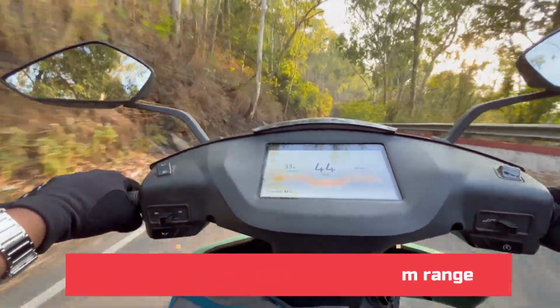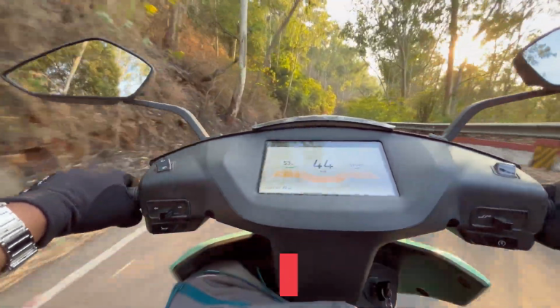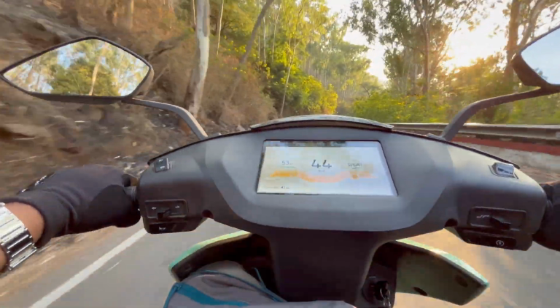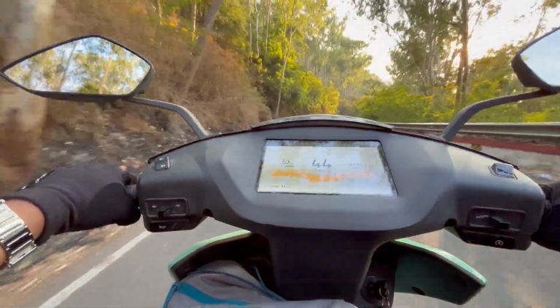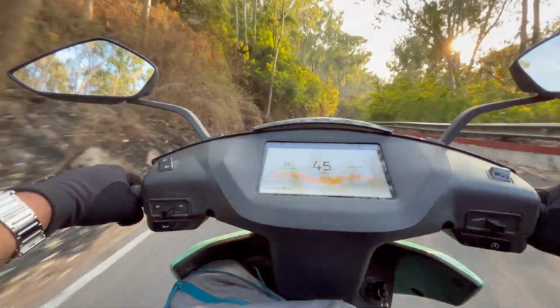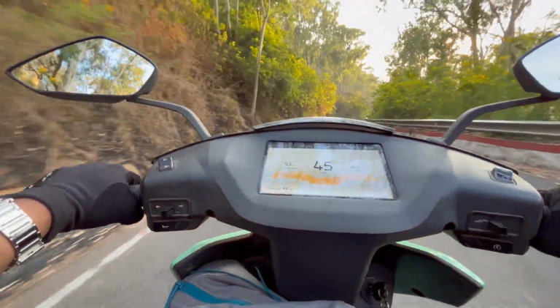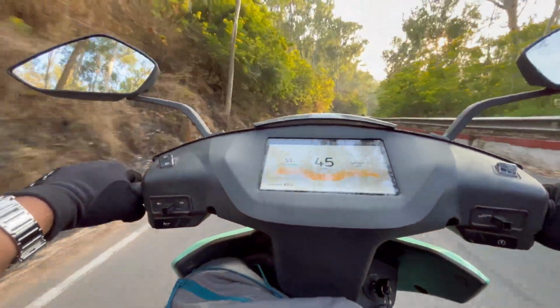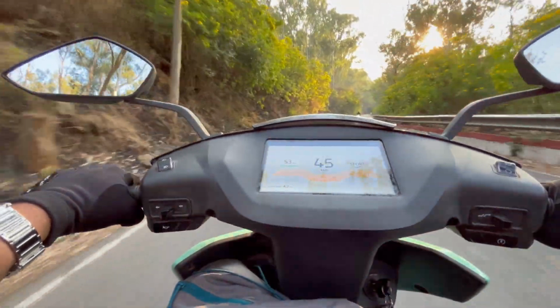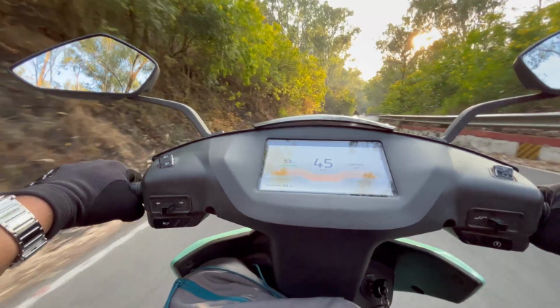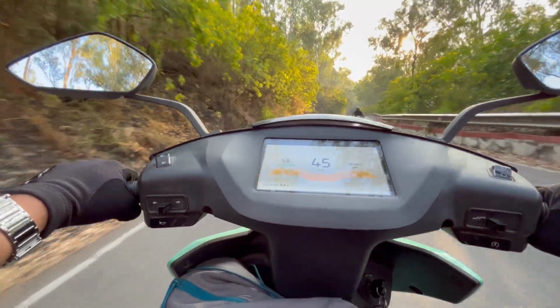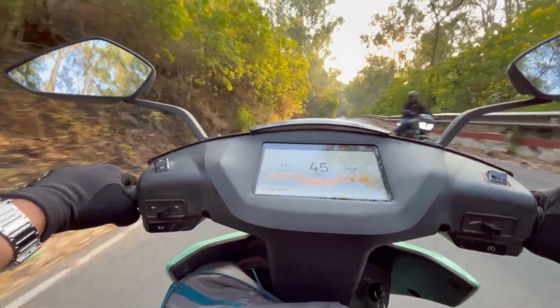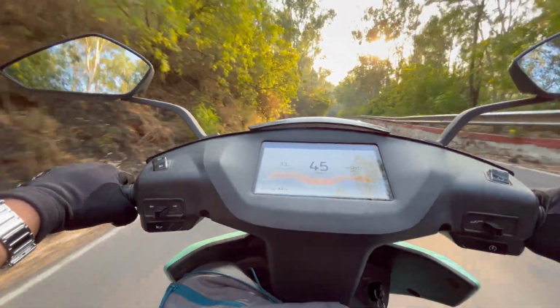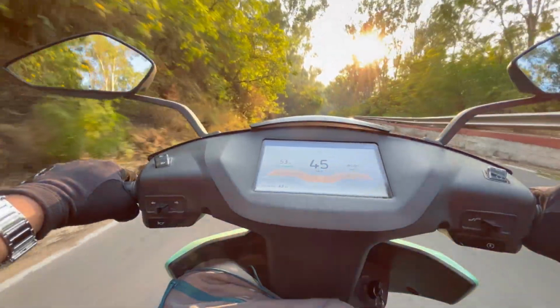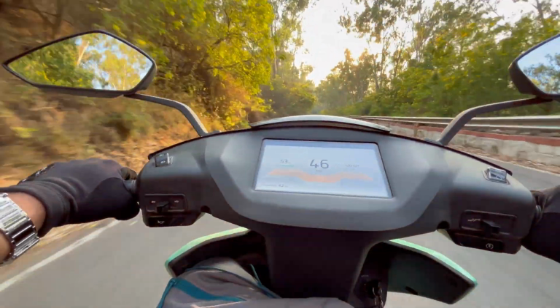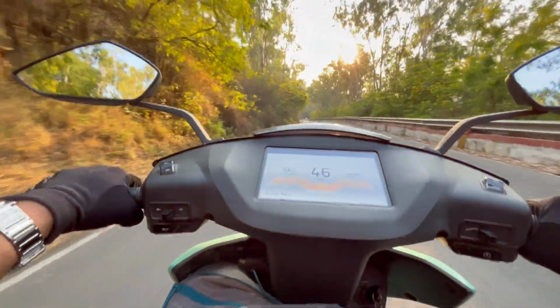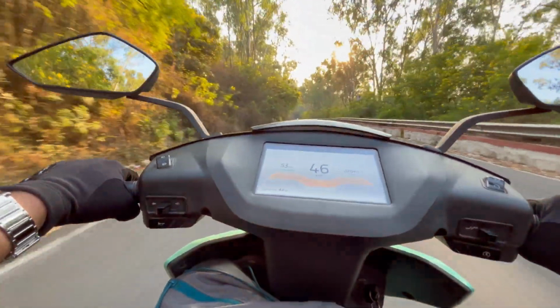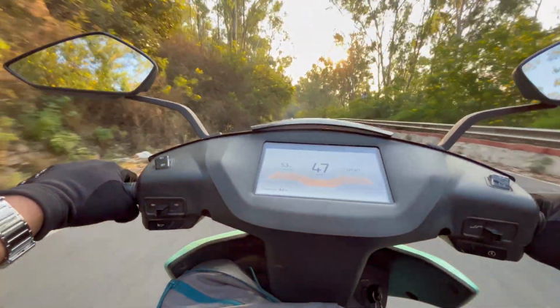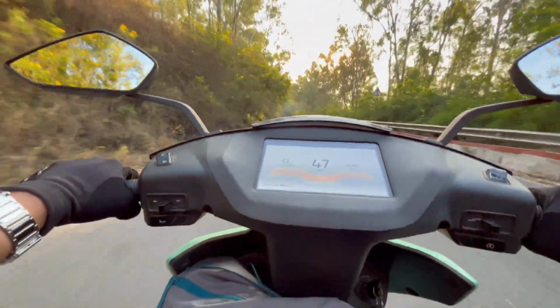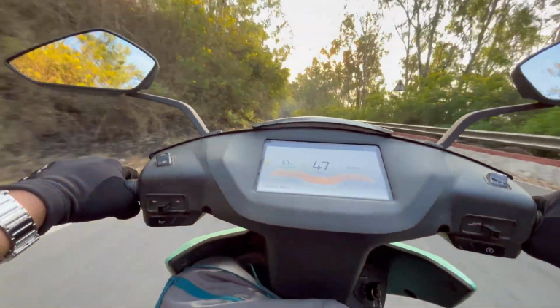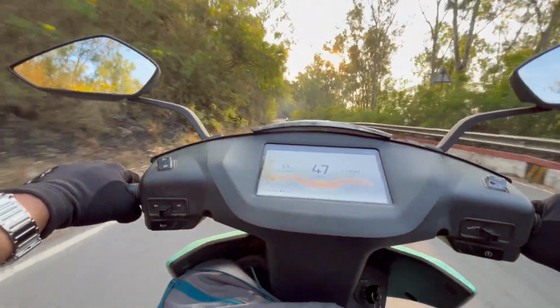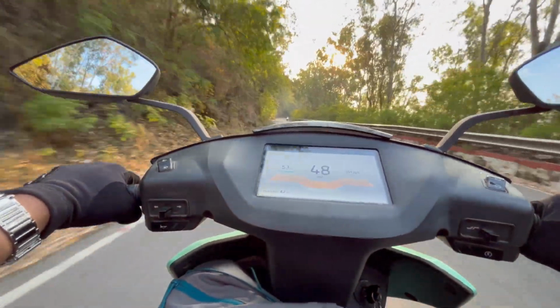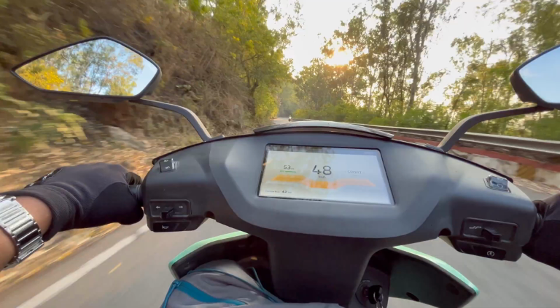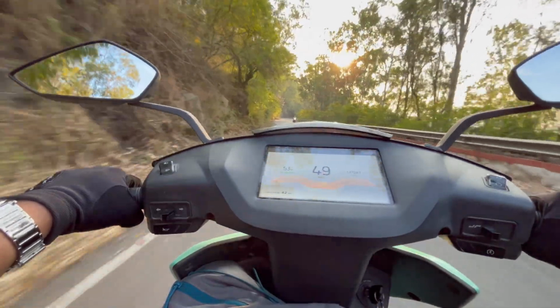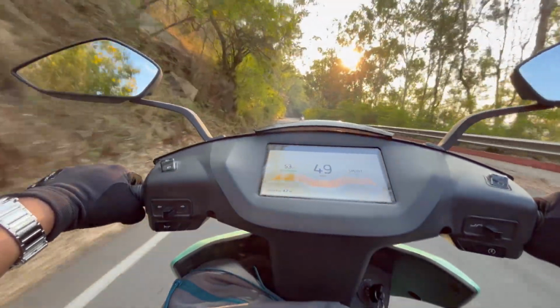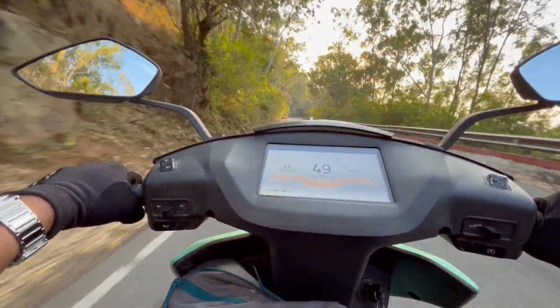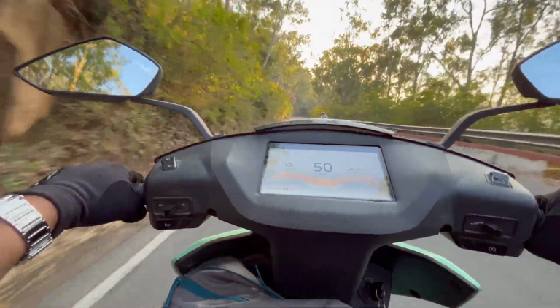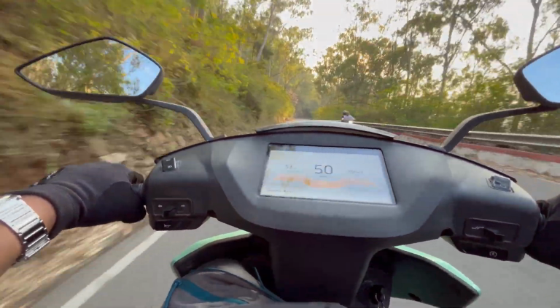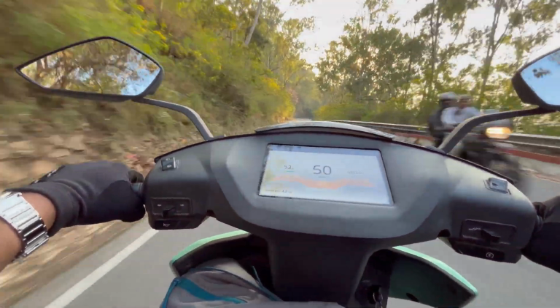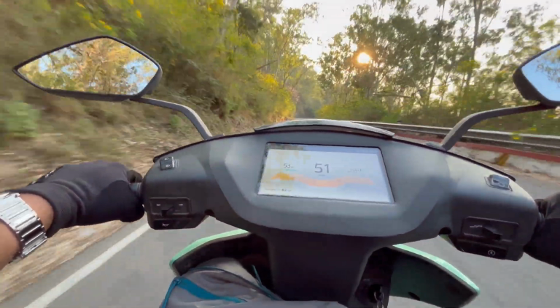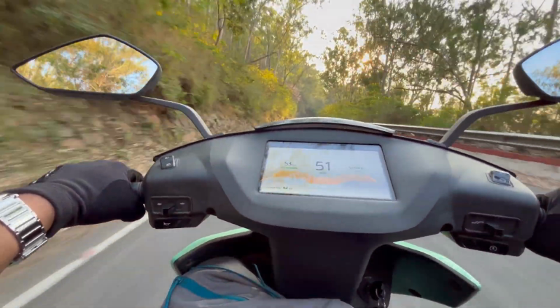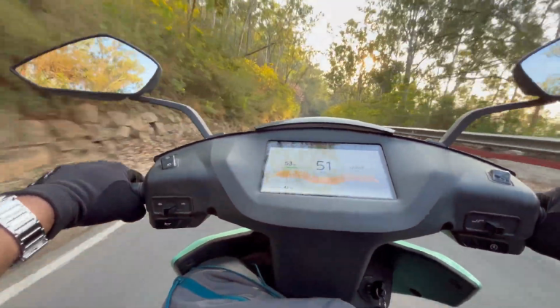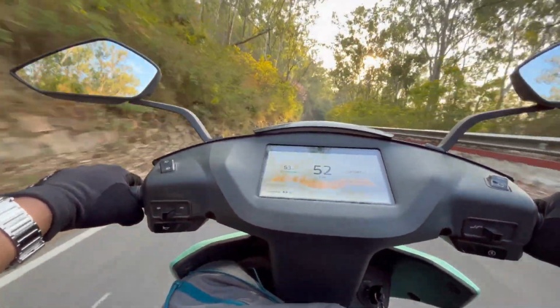9 kilometers of regeneration gave us only 2 kilometers of range back — yes, that's right, it's very little. Since we have a charger at the top of the hill anyway, we have decided not to regenerate this time. But if you want to know the full impact of regeneration and how to do it, we have a video on that.